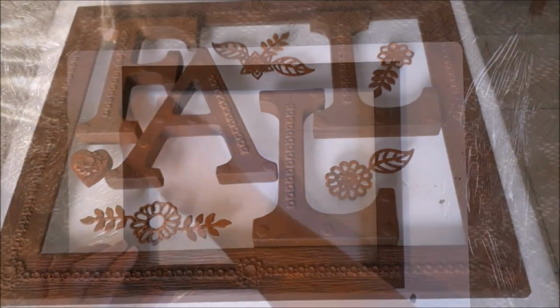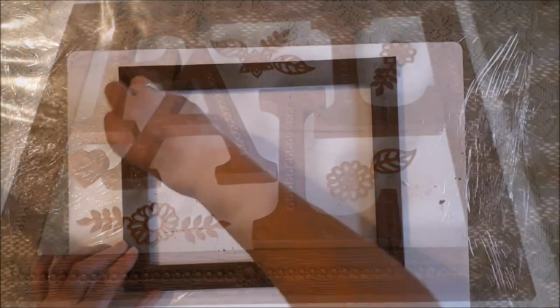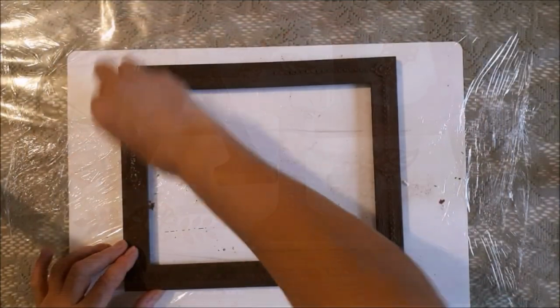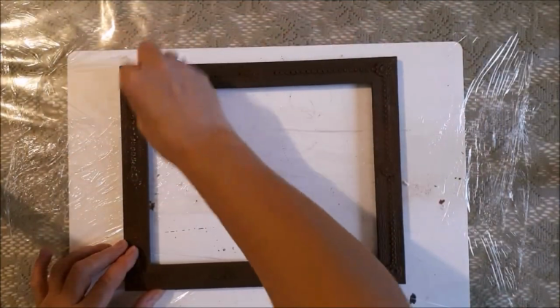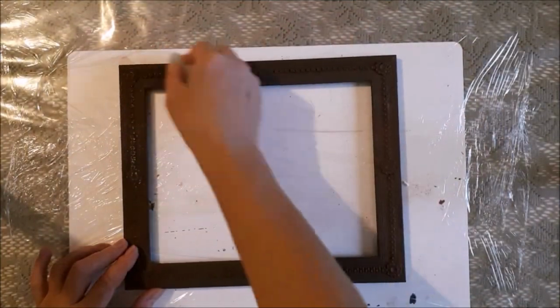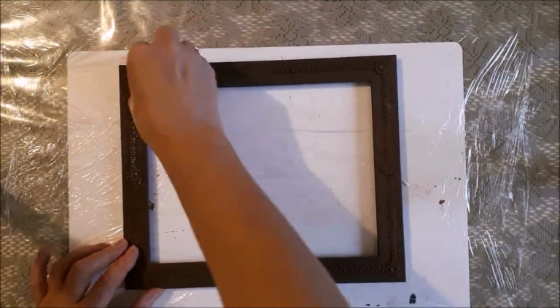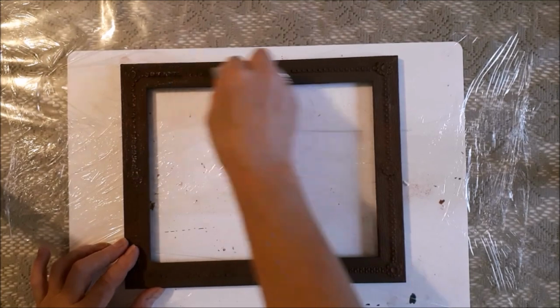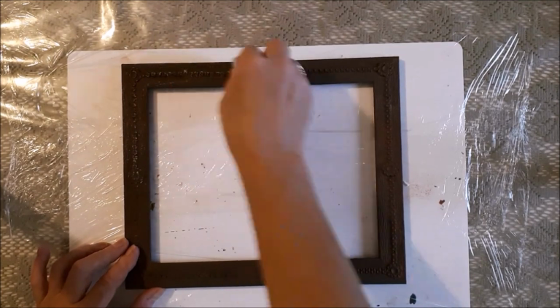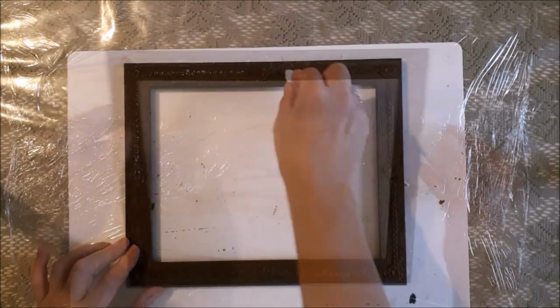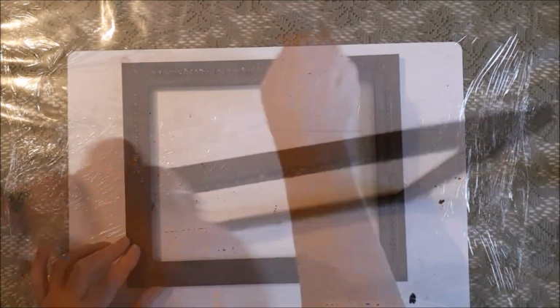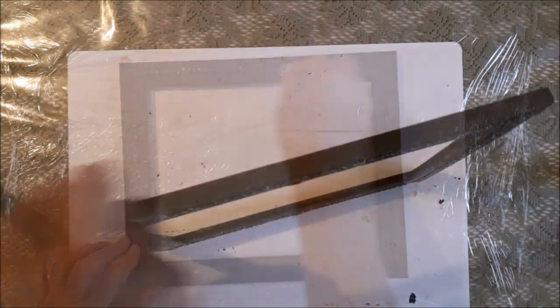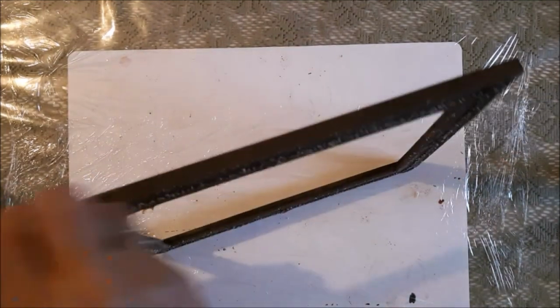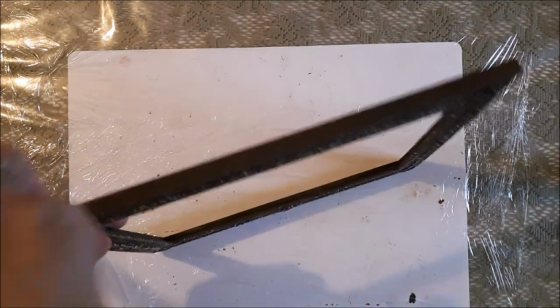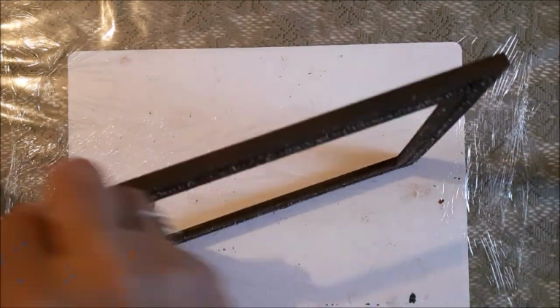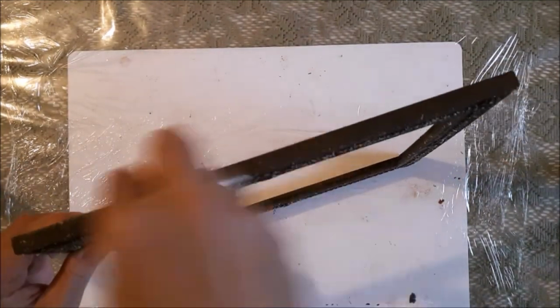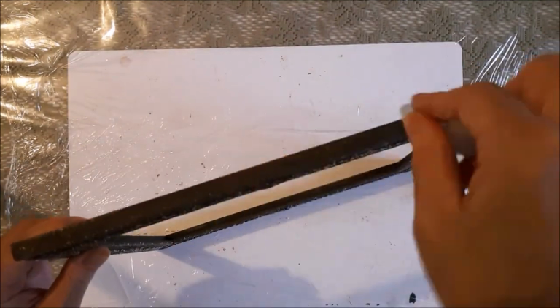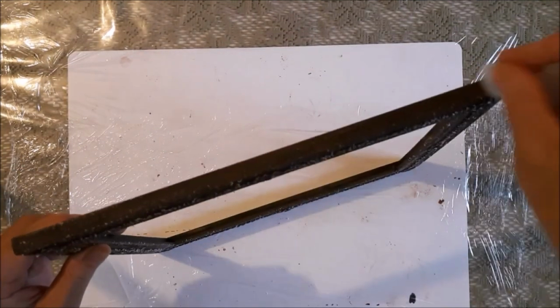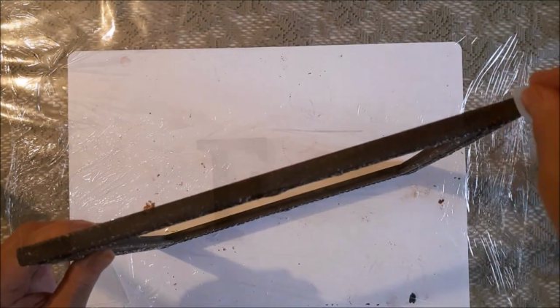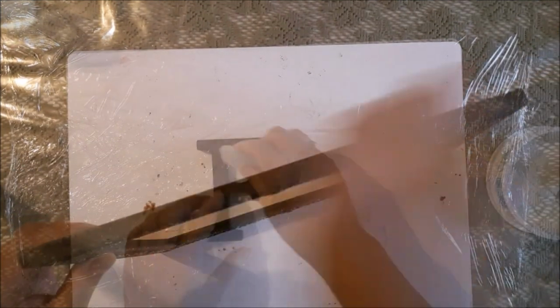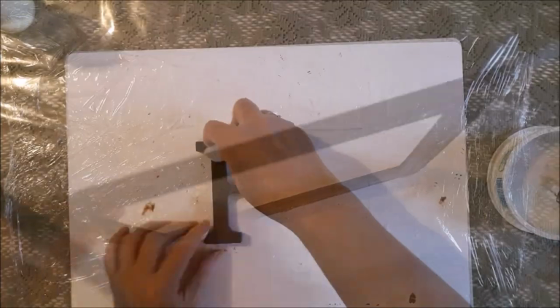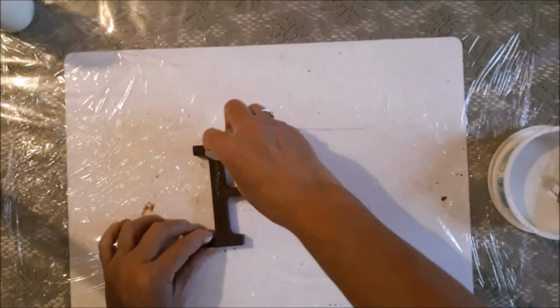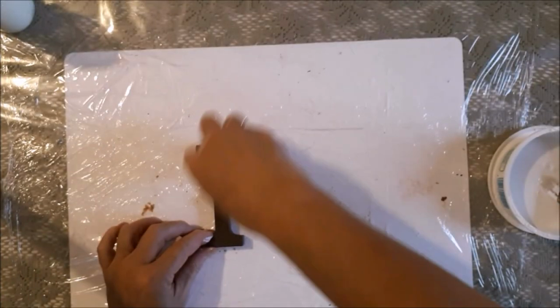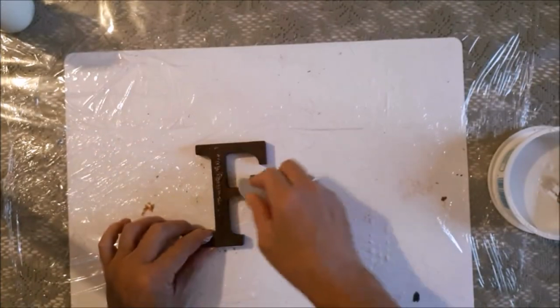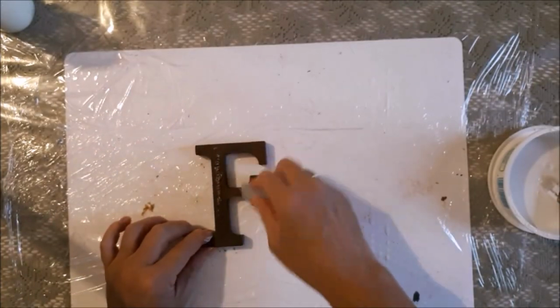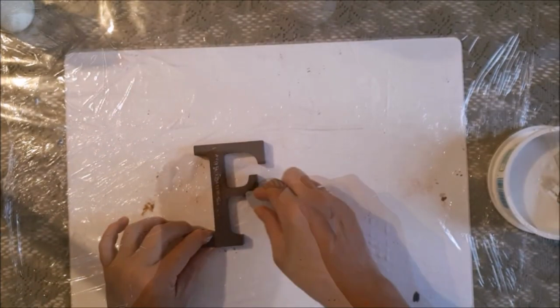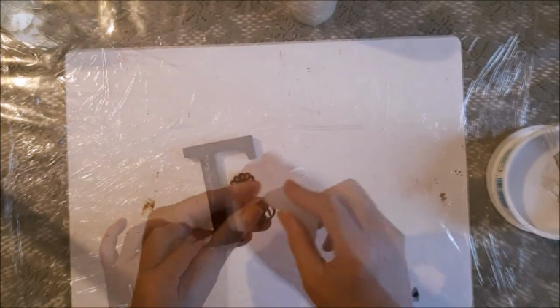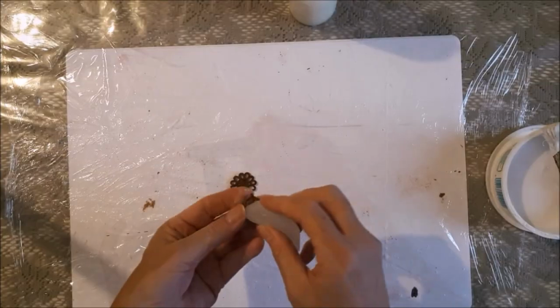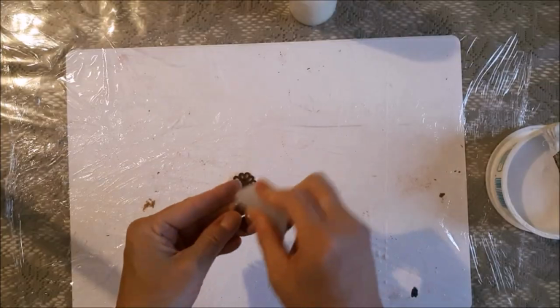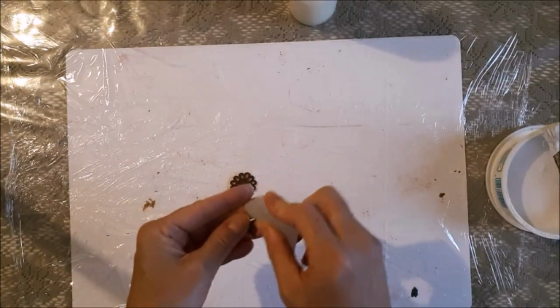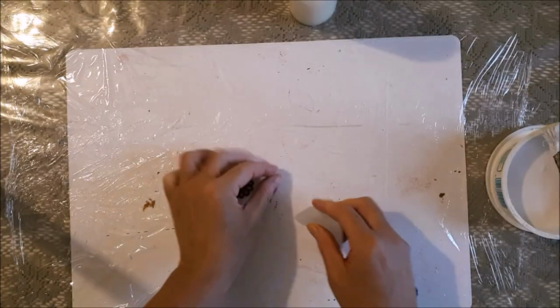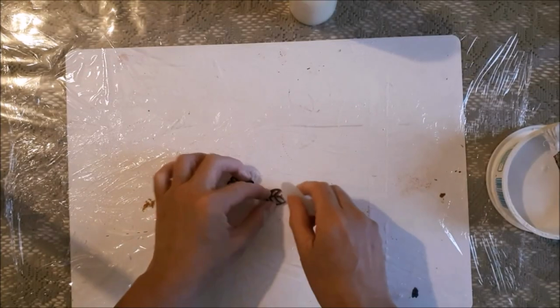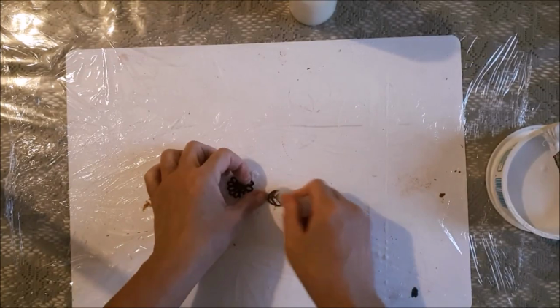The next step I did was to take an old piece of candle and rub it all over the entire project, so that the next layer of paint will just flake off easier when I brush it down.